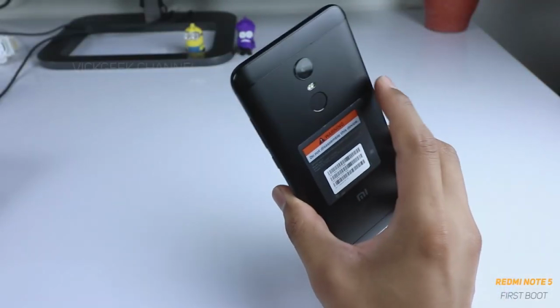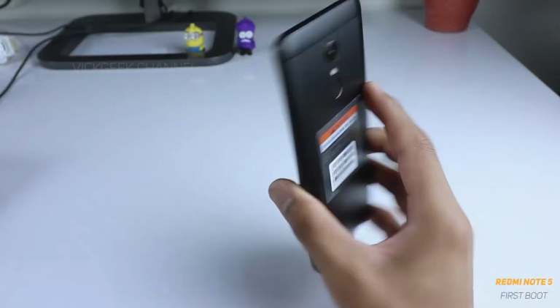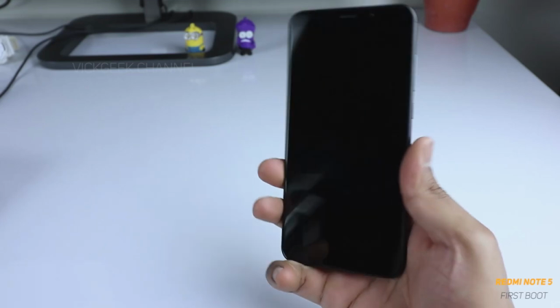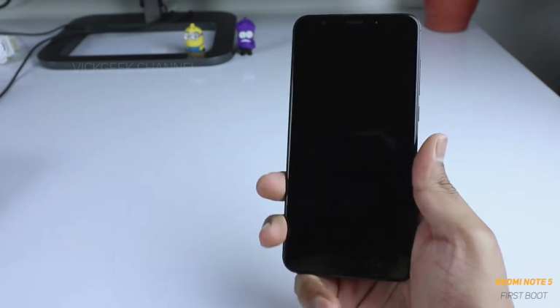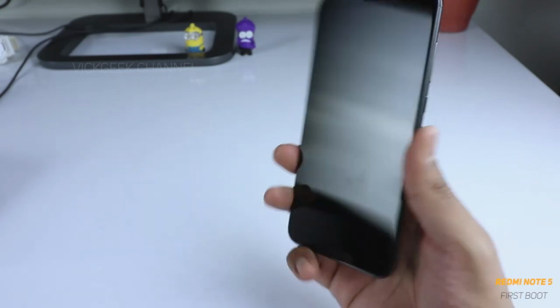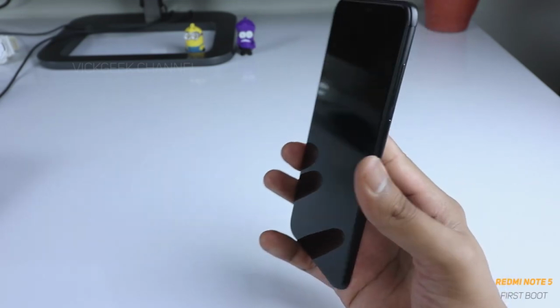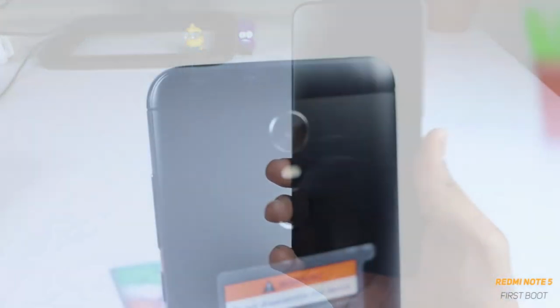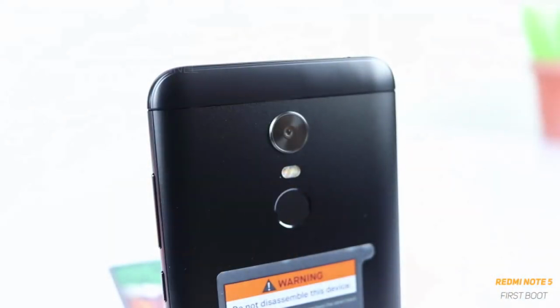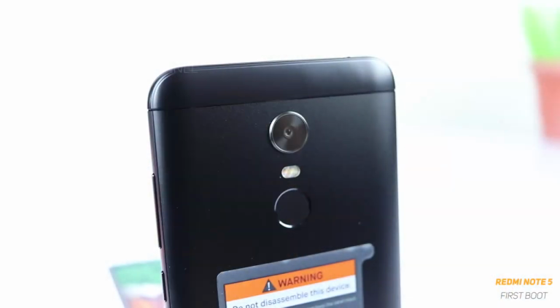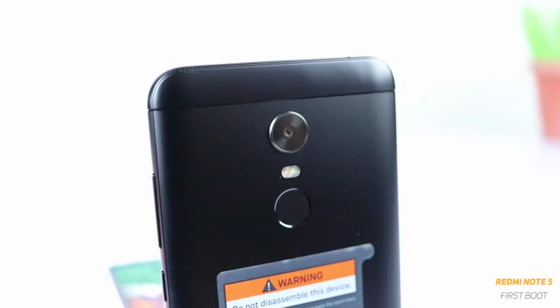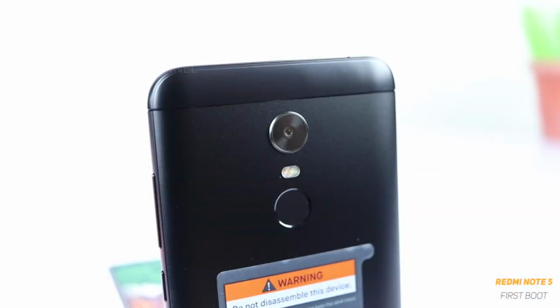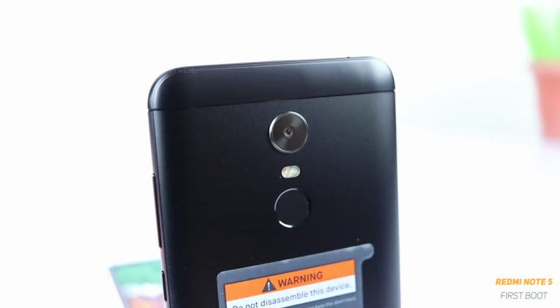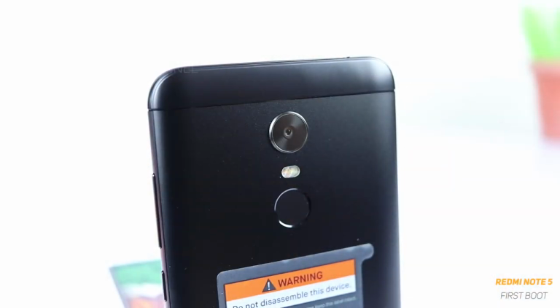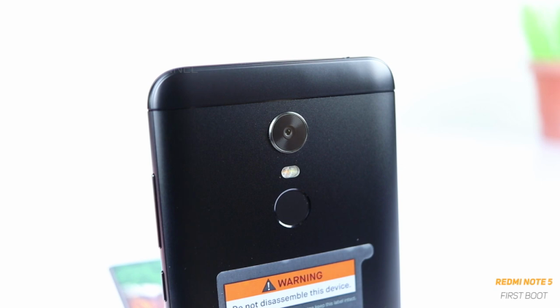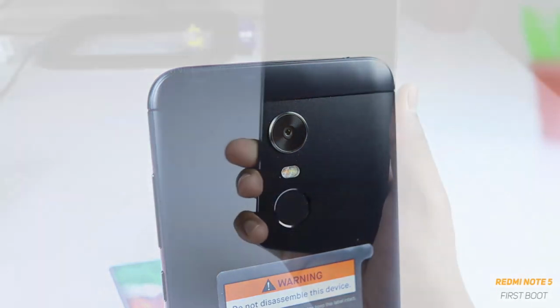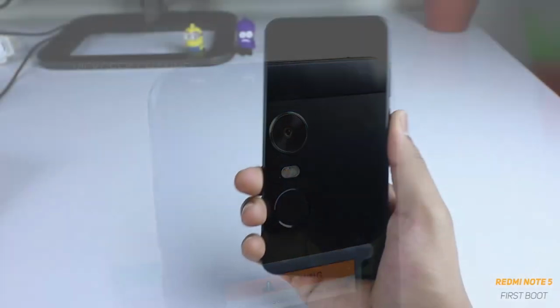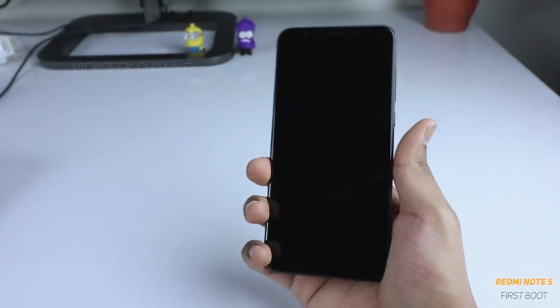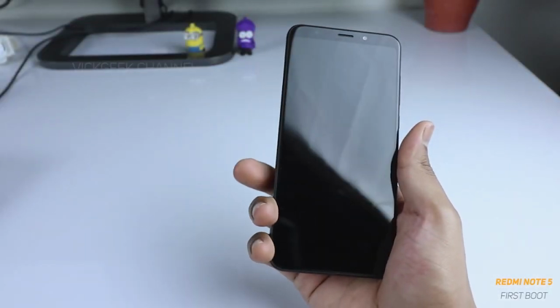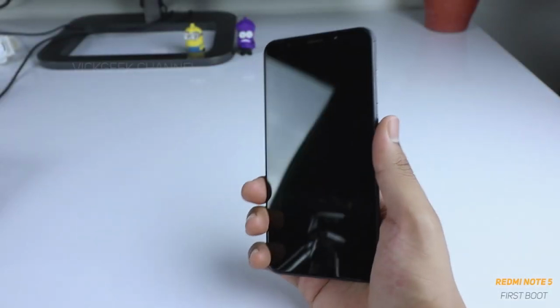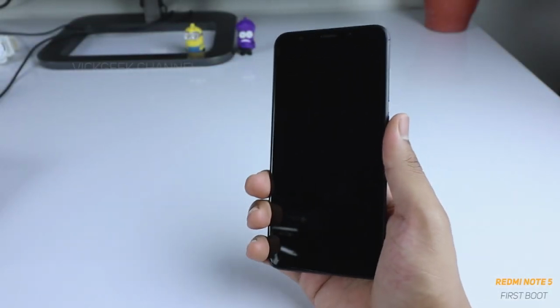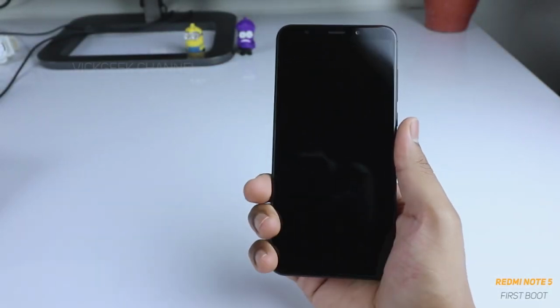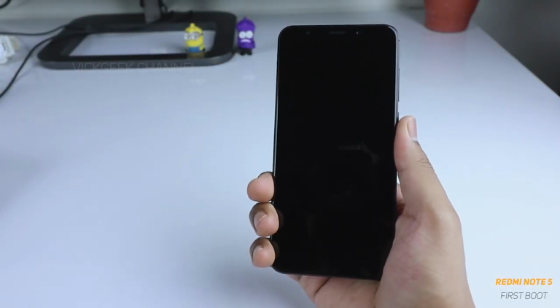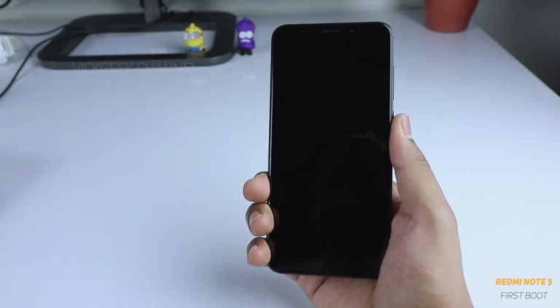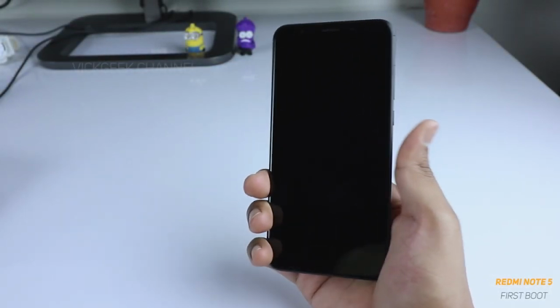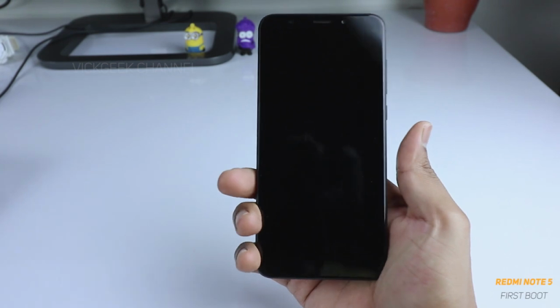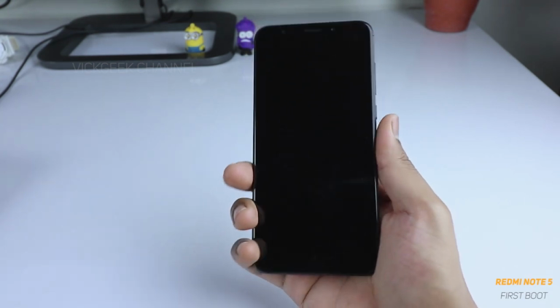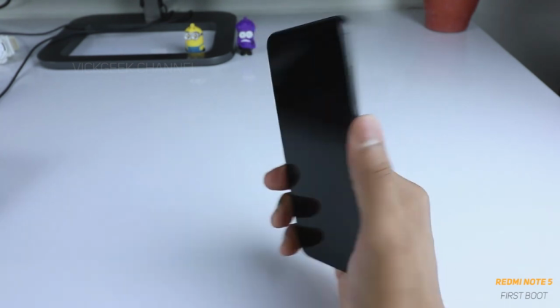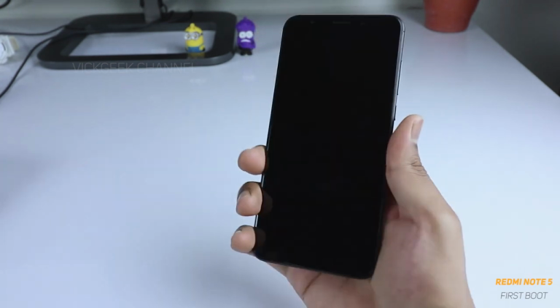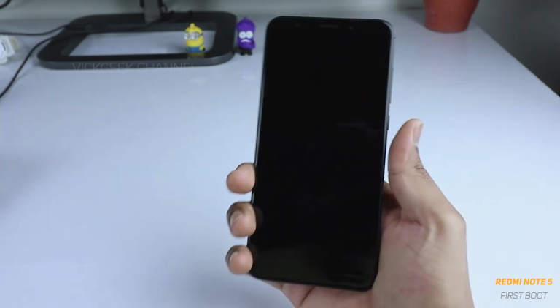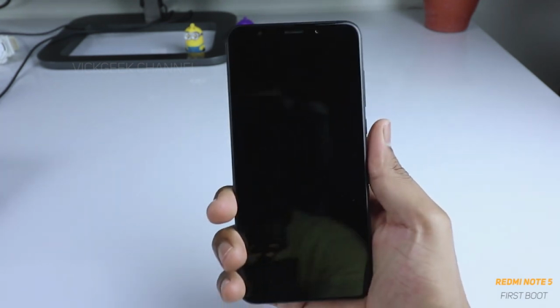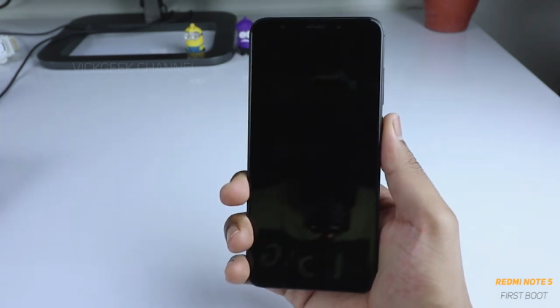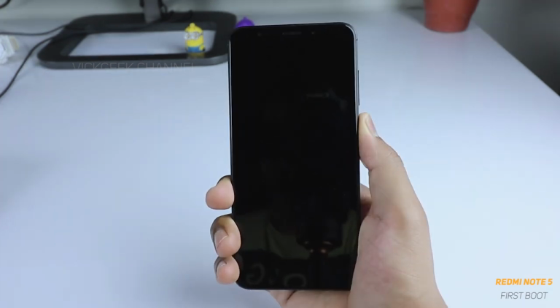This is the 3 GB RAM, 32 GB internal storage version. What I'm going to show you in this video is the first boot of the Xiaomi Redmi Note 5 and the steps you will encounter while you first boot this device. Let's go ahead and switch on this mobile for the first time.